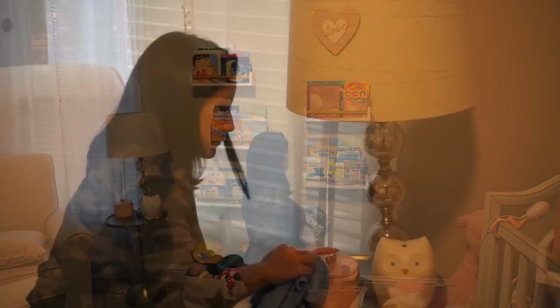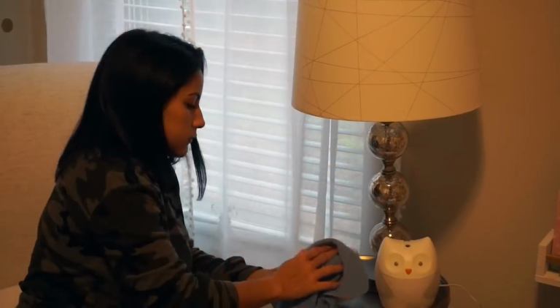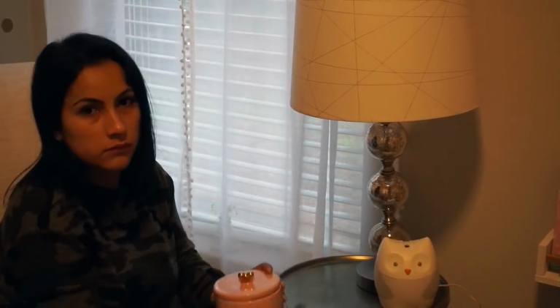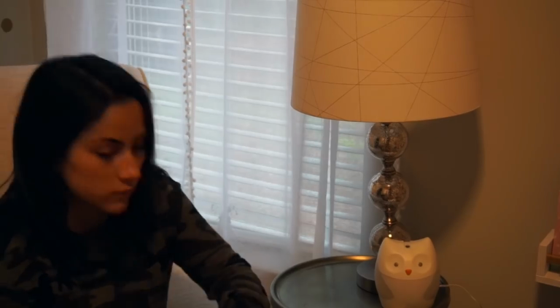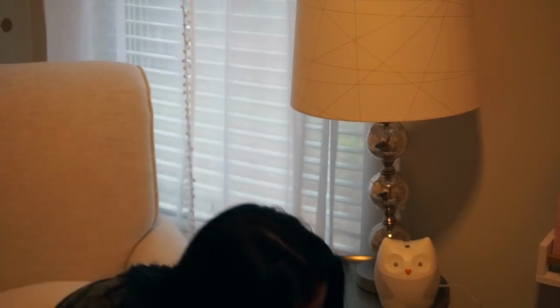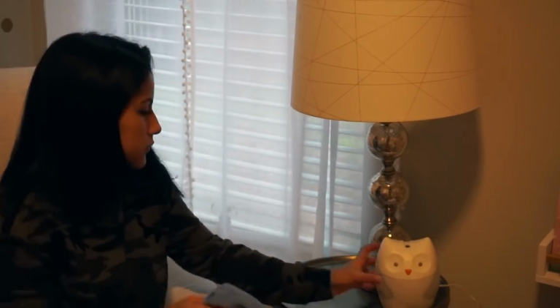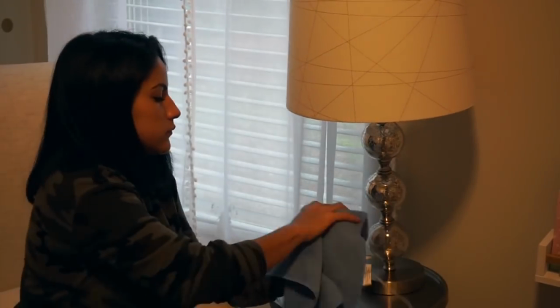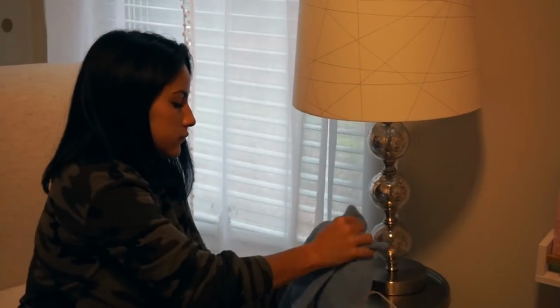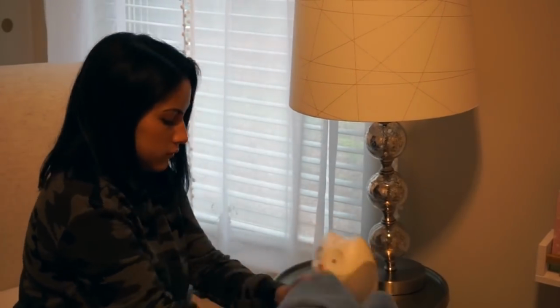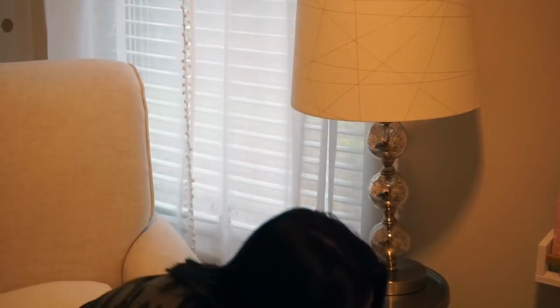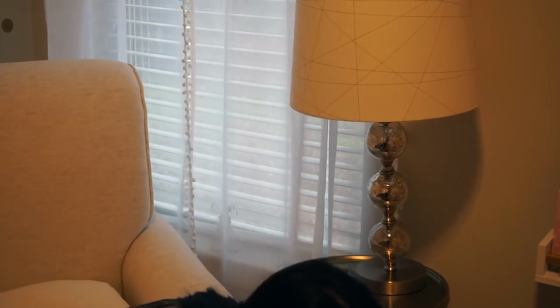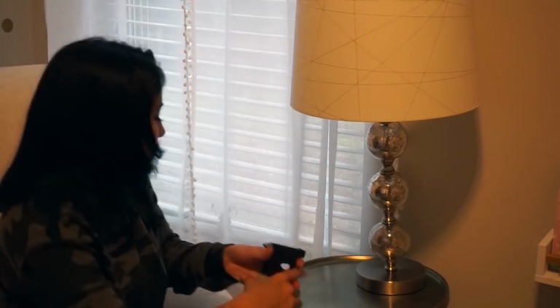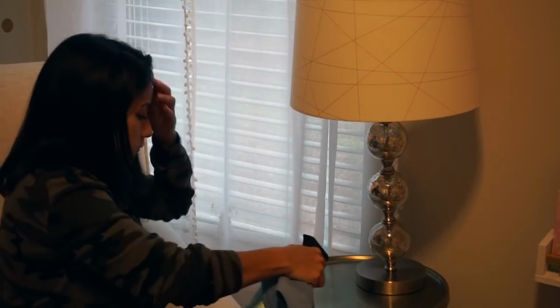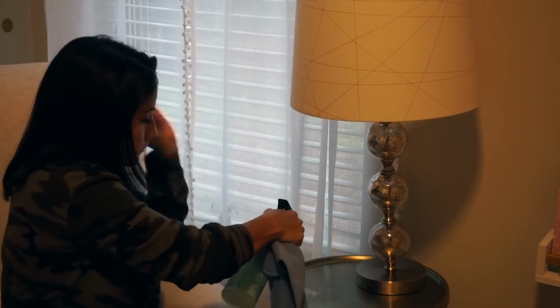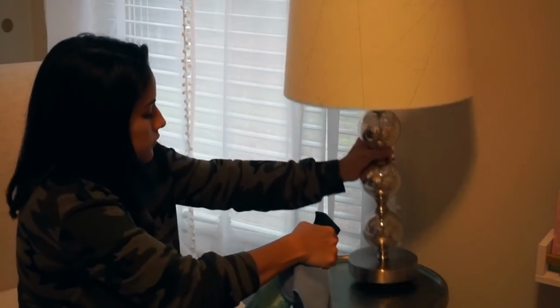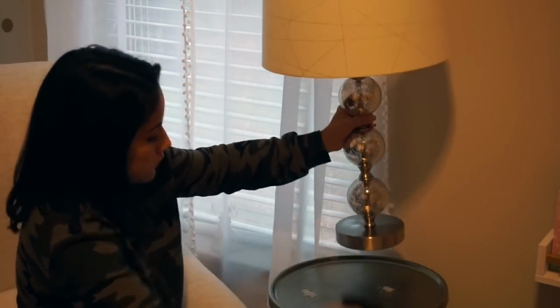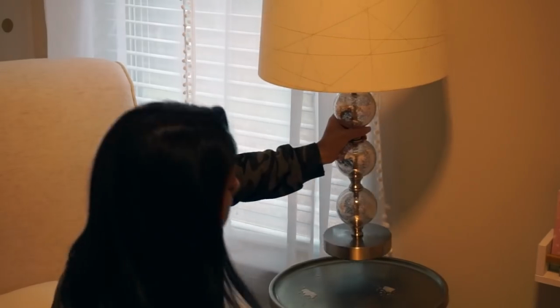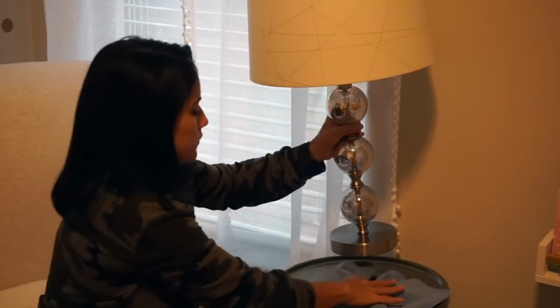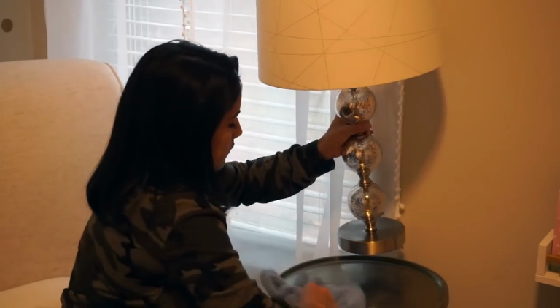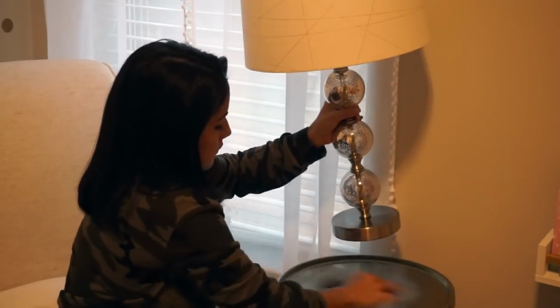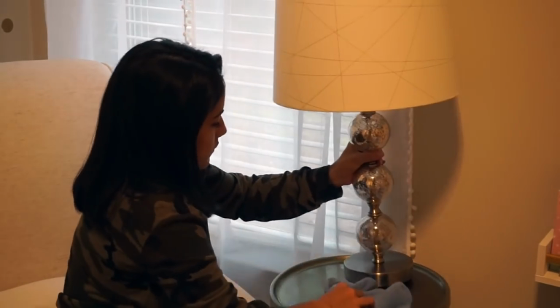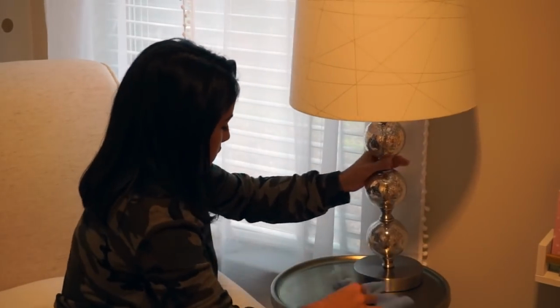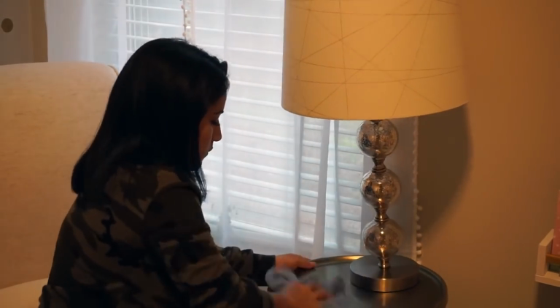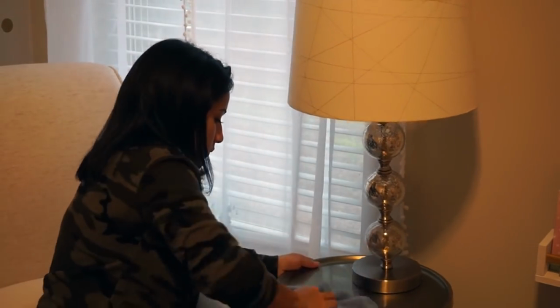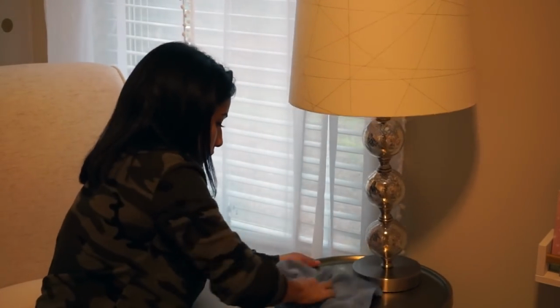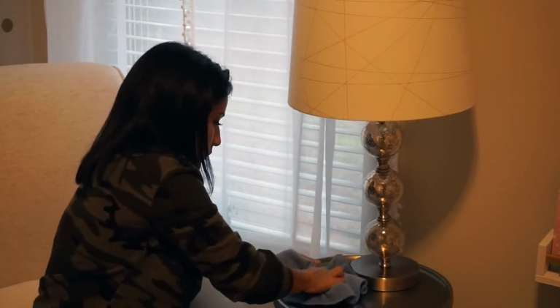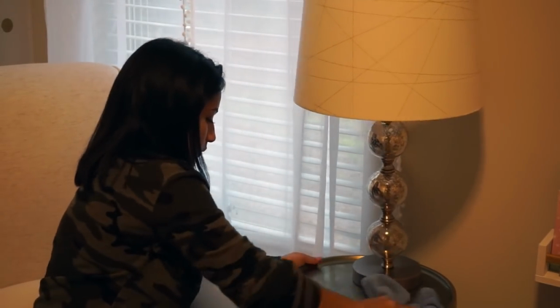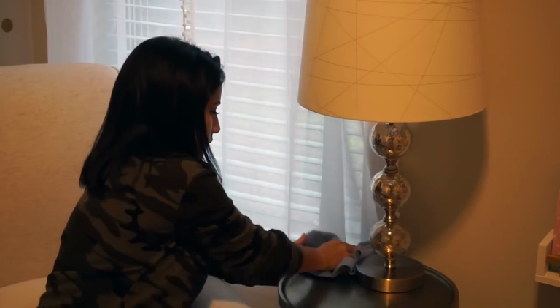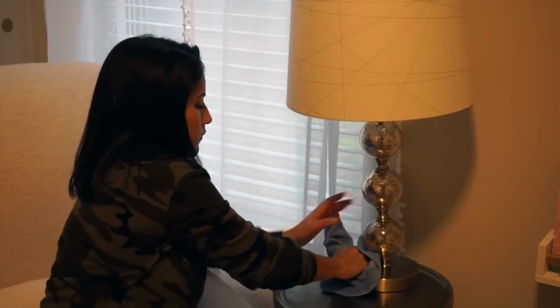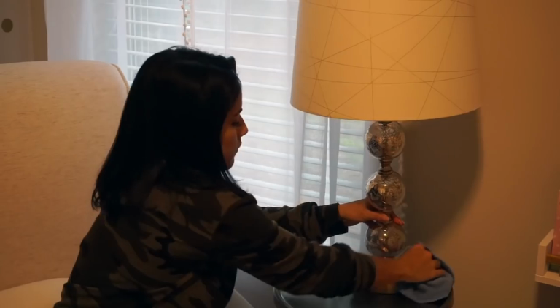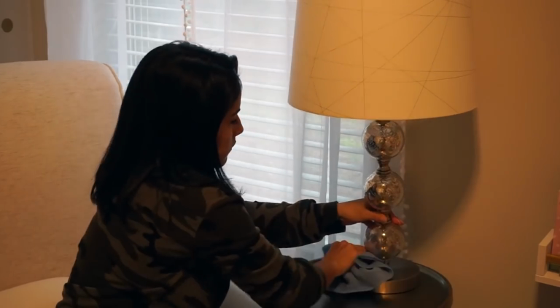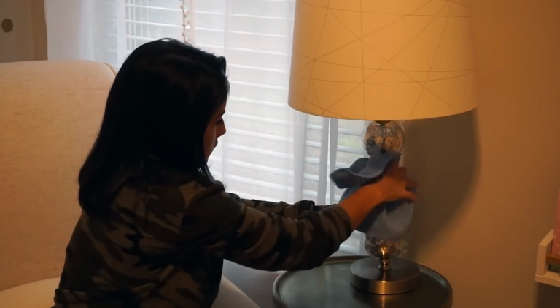Once all the bookshelves are clean — which was probably the most annoying part — I'm moving on to the small table, wiping it down with the multi-surface cleaner, as well as the lamp and all the objects on top of it.